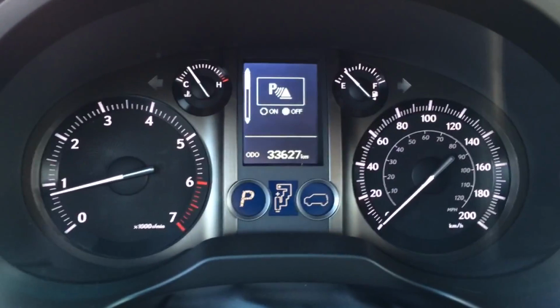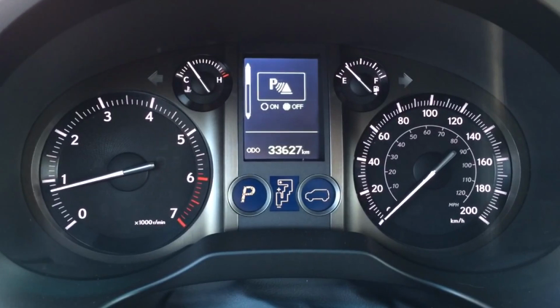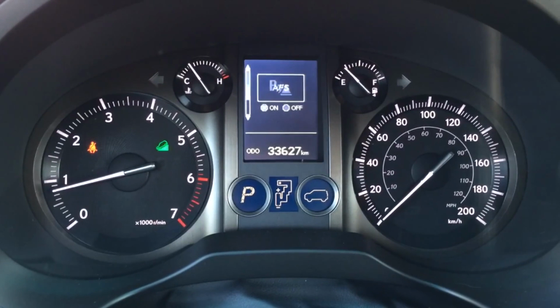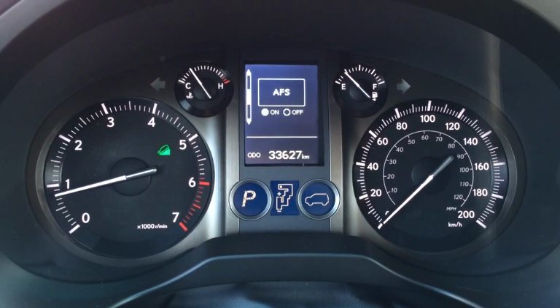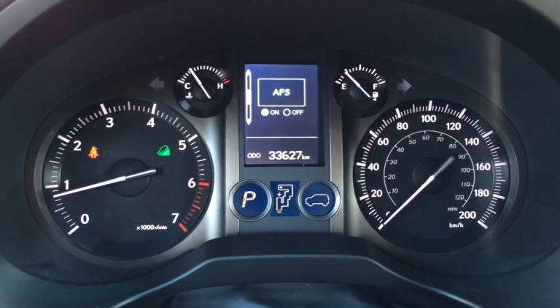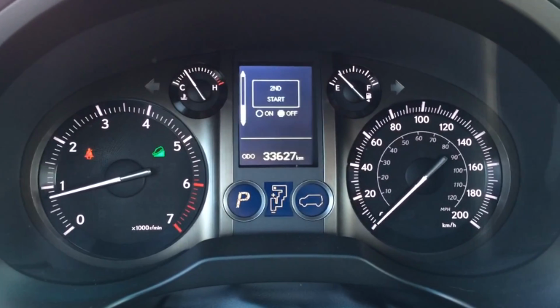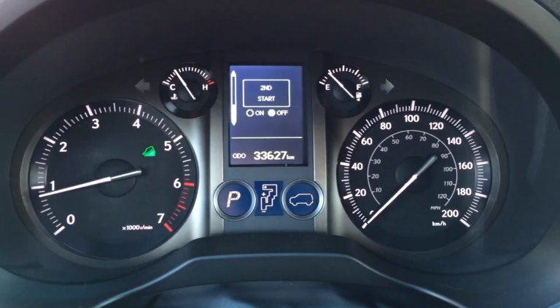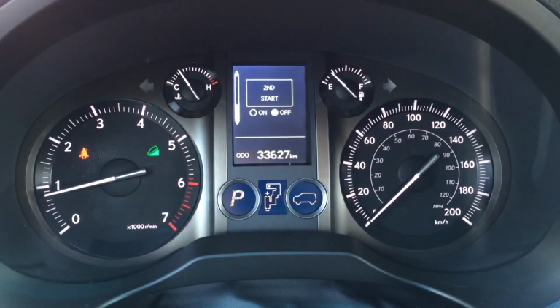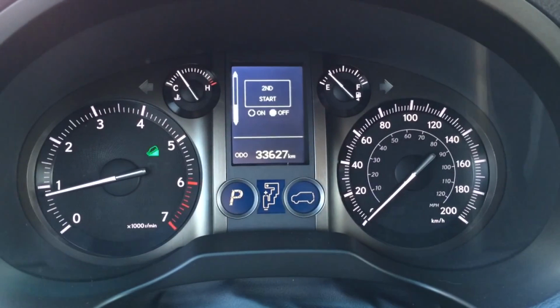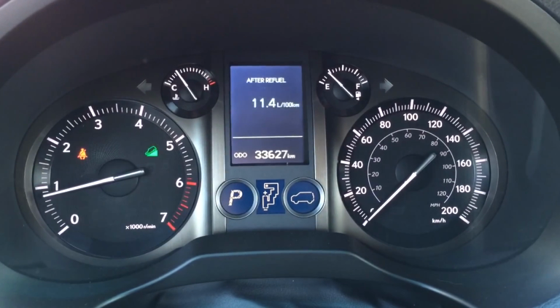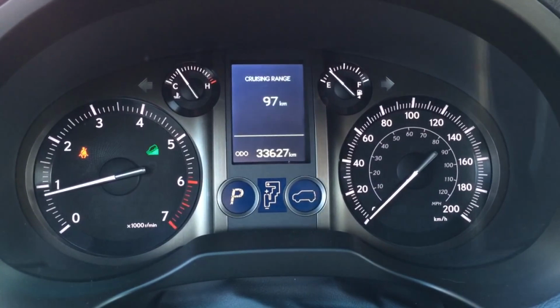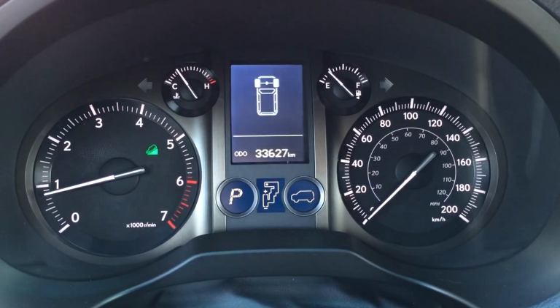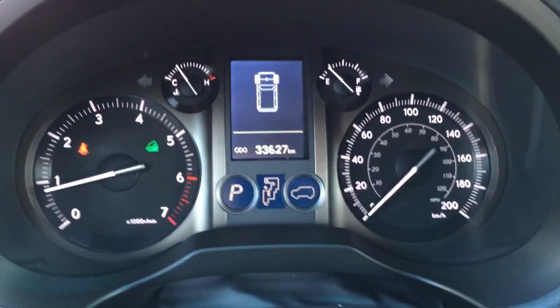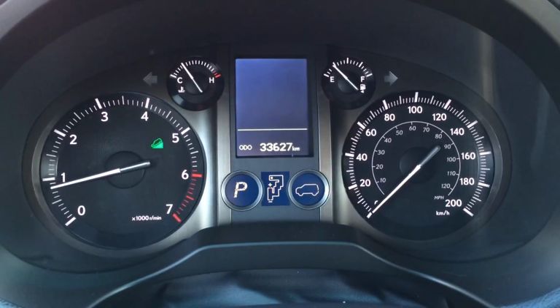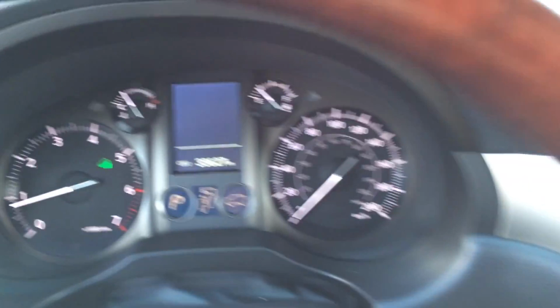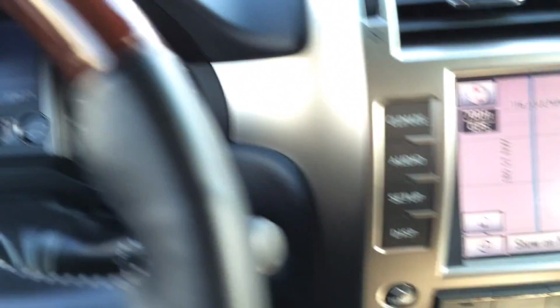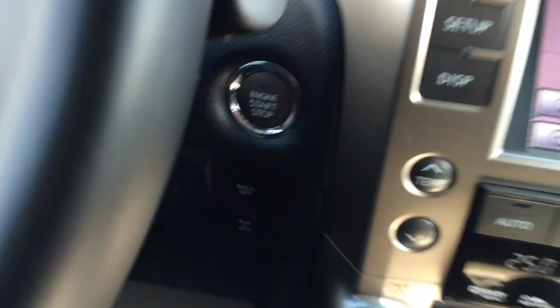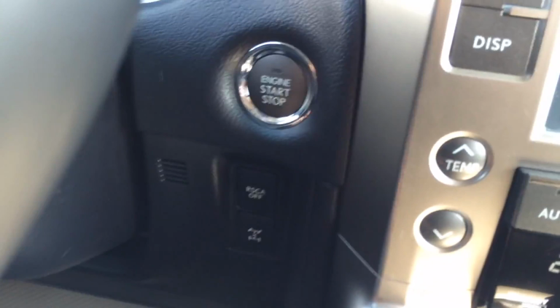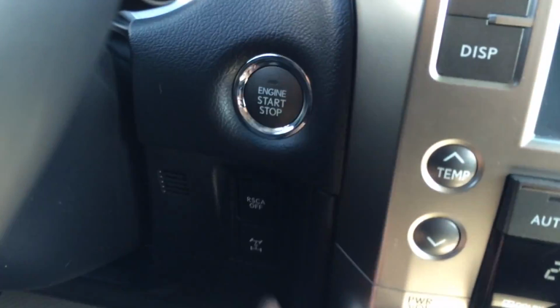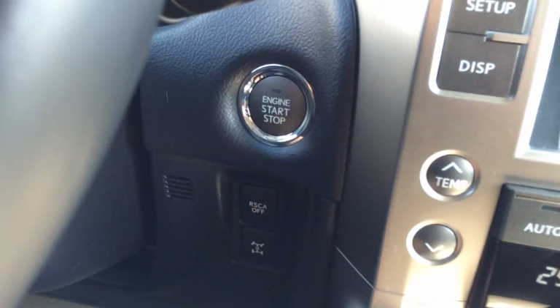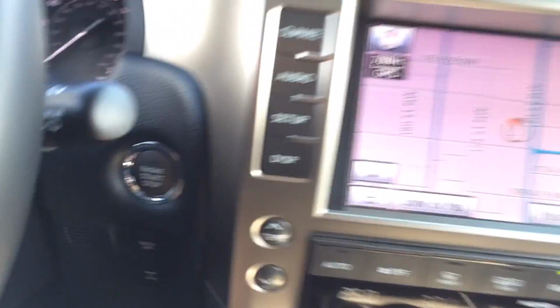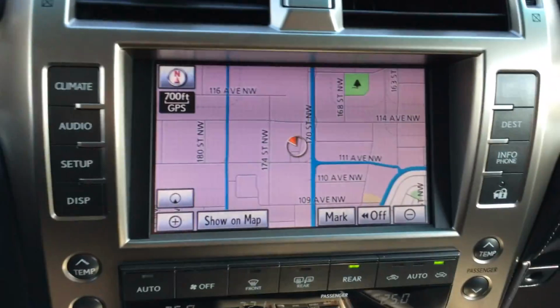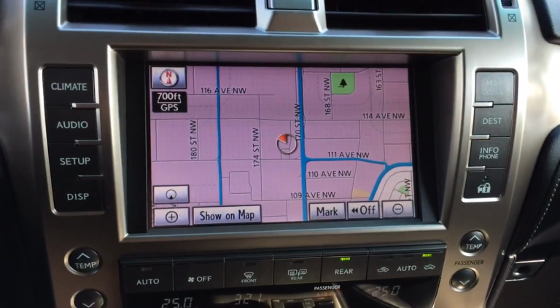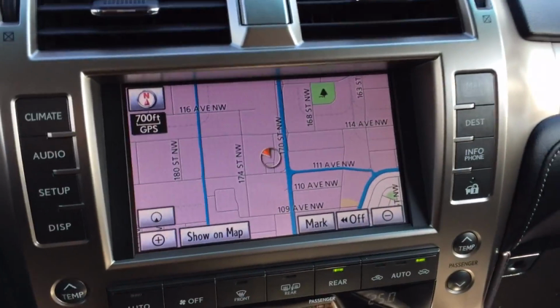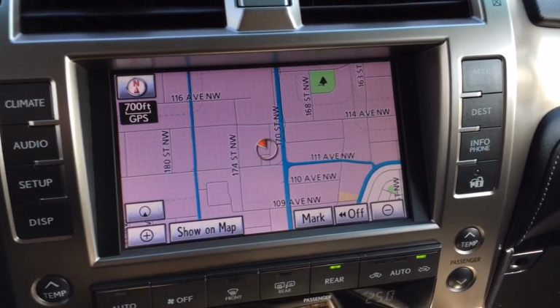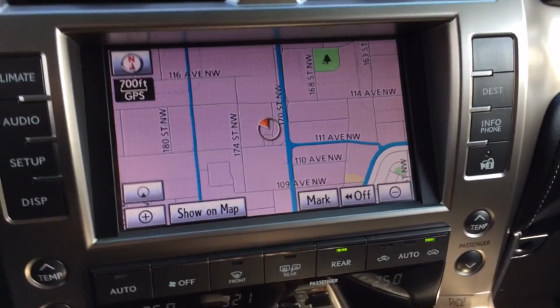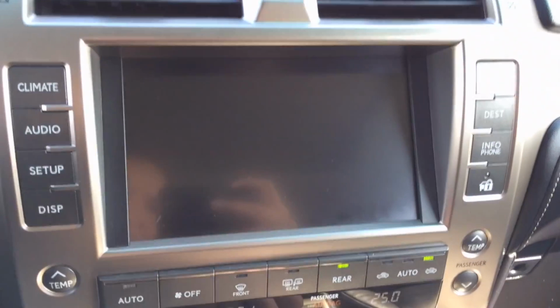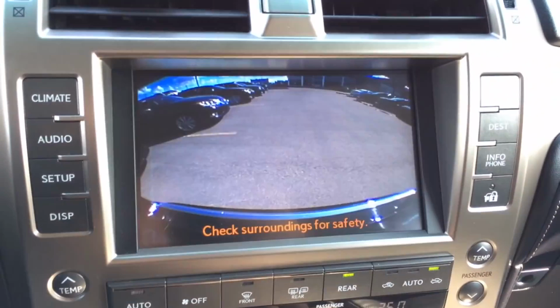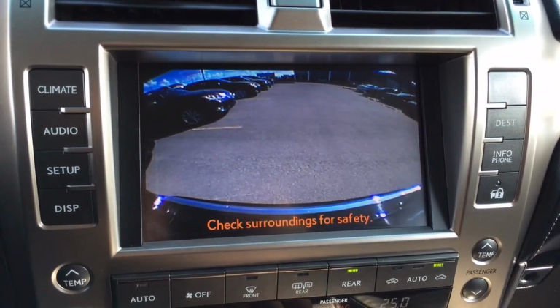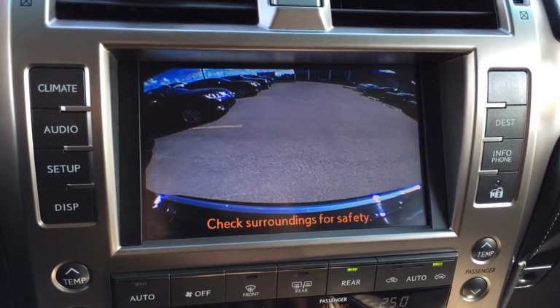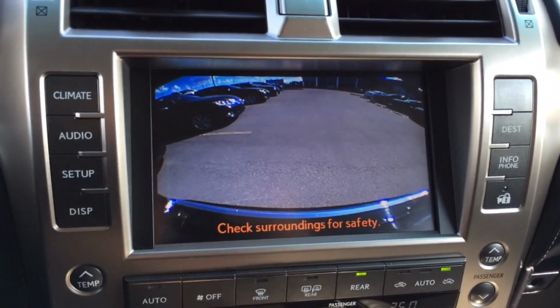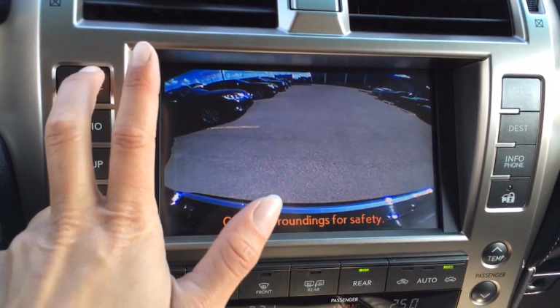You have your park assist, adaptive front lighting system, hill start assist, and cruising range indicator. You have your engine start and stop button. The display screen in the middle houses your navigation as well as your backup camera, and it is touchscreen.